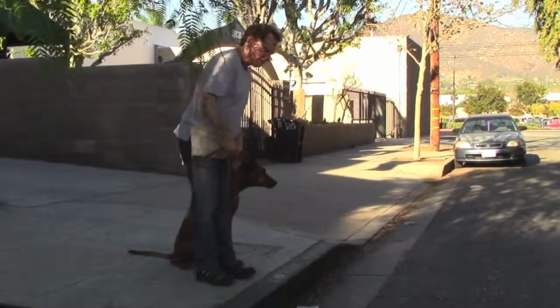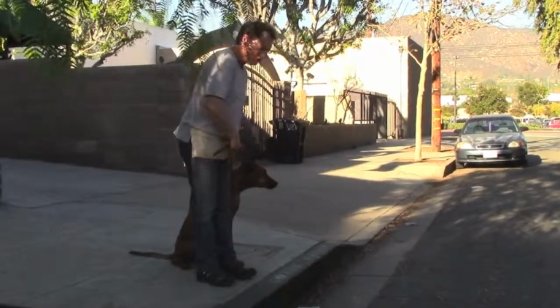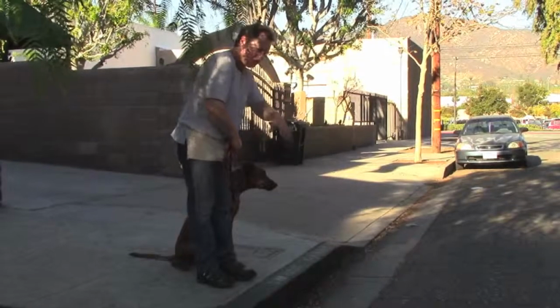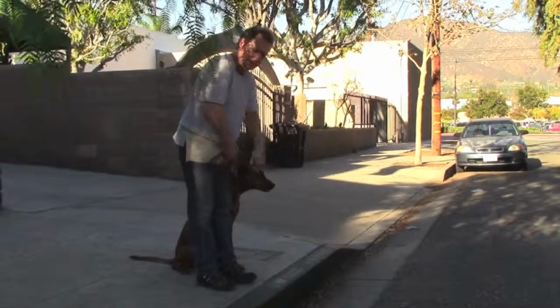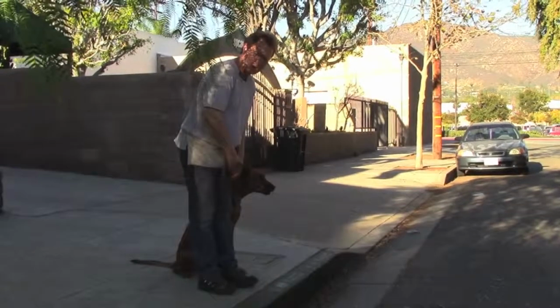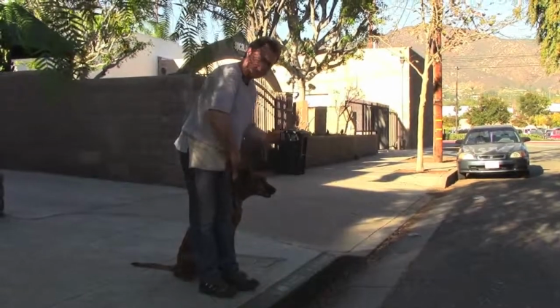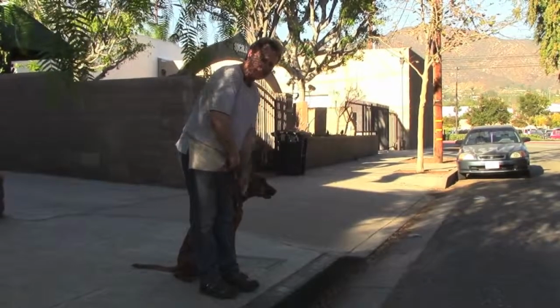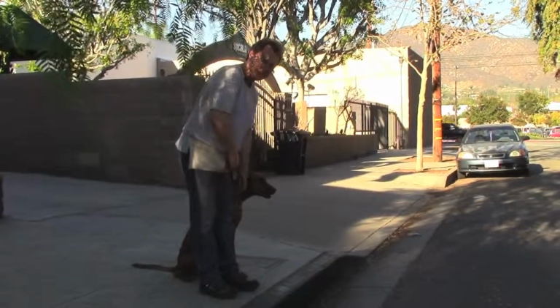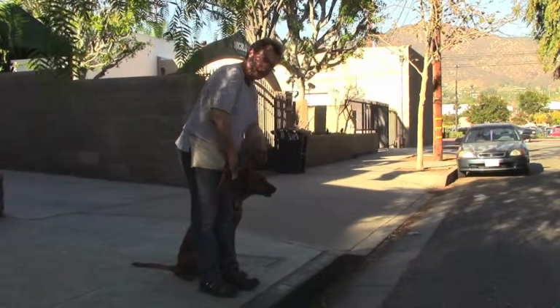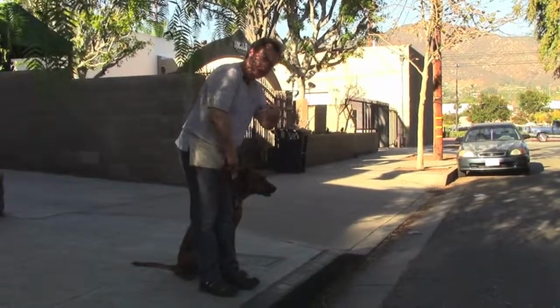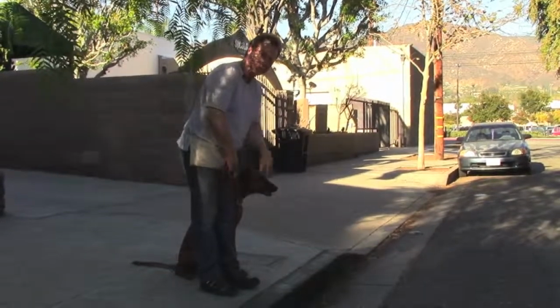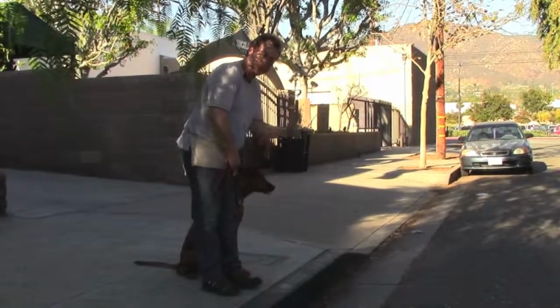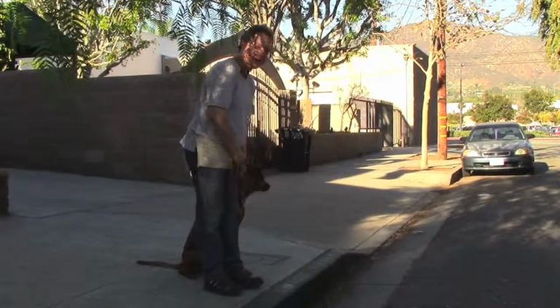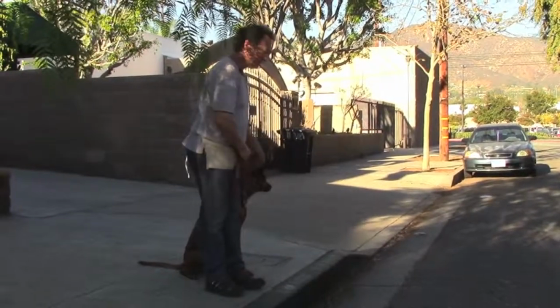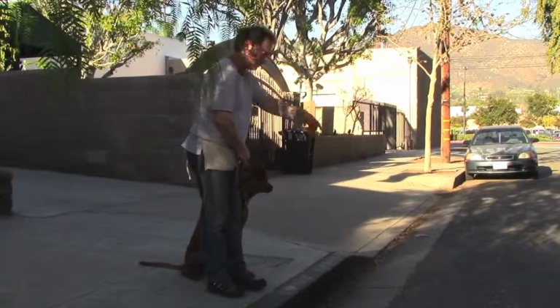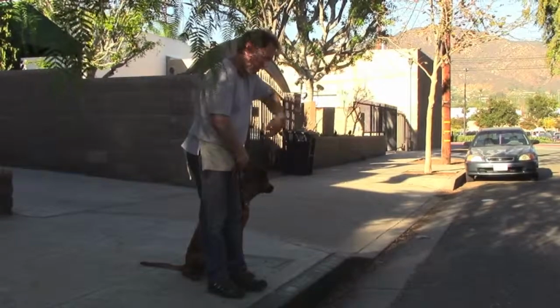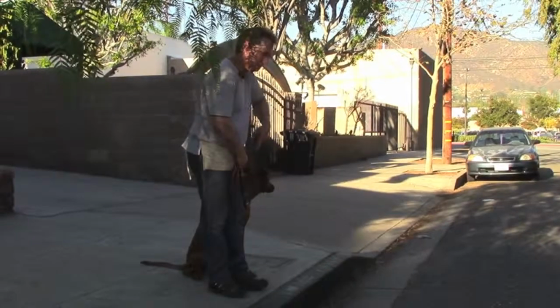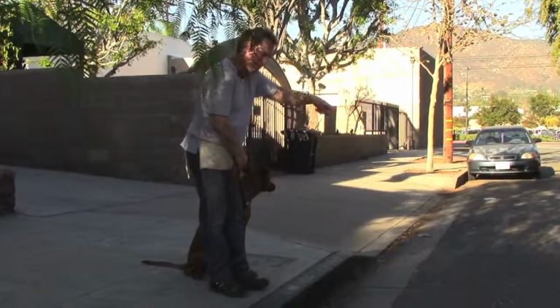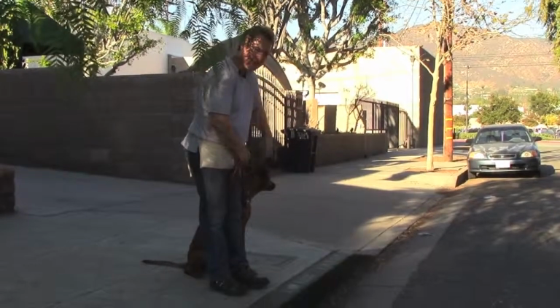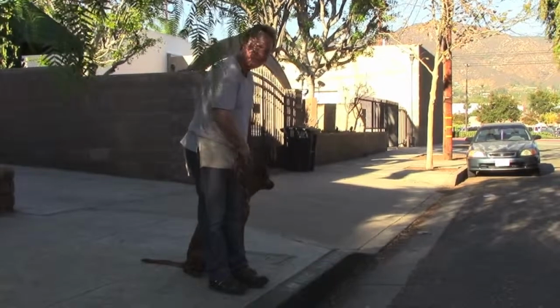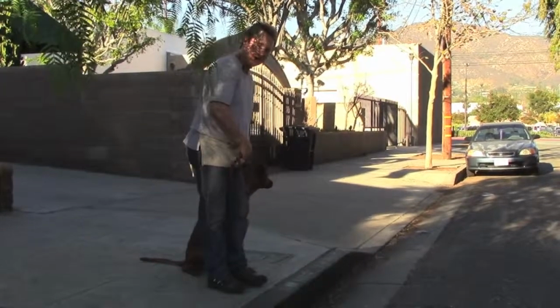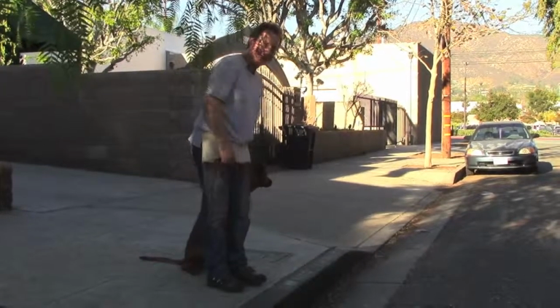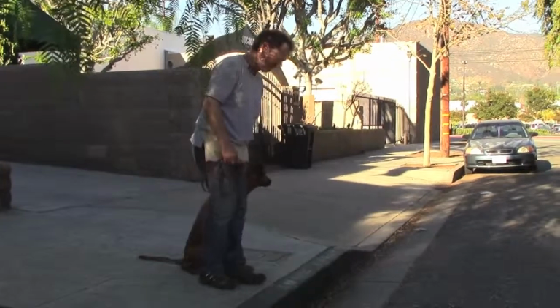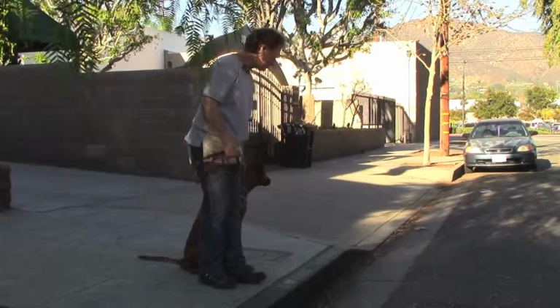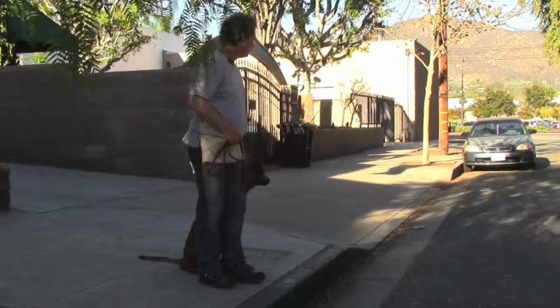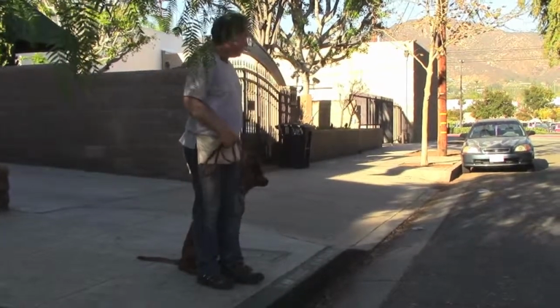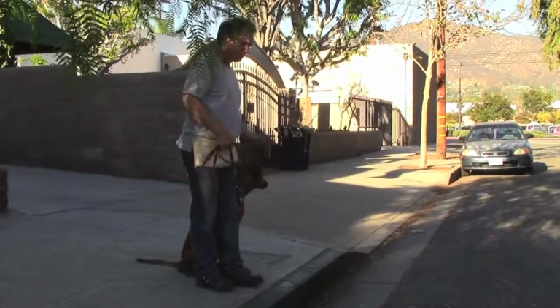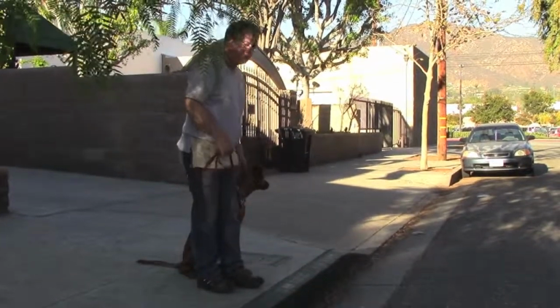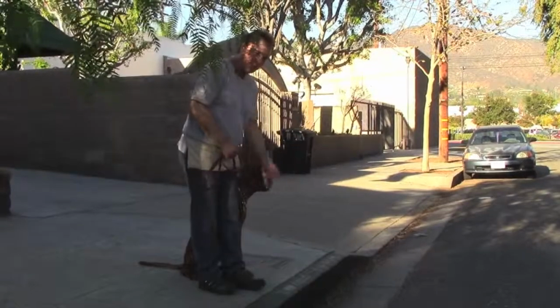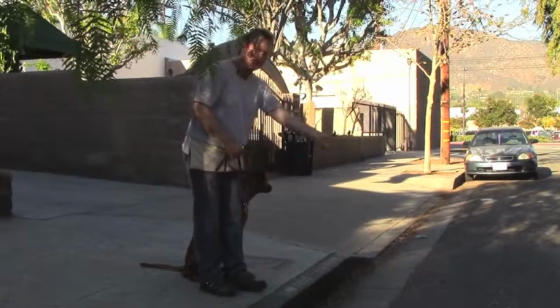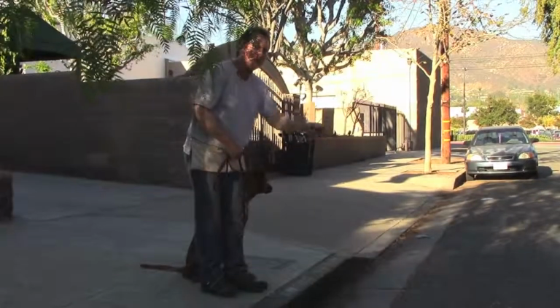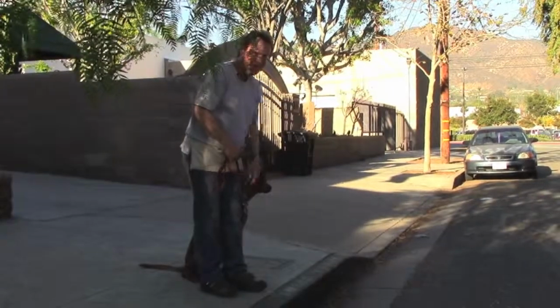You should do this at every curb once you start walking him again, and every gateway, every doorway — at least step in and out of doorways like we practiced at your house. Make sure he waits, and then he walks through with you calmly.